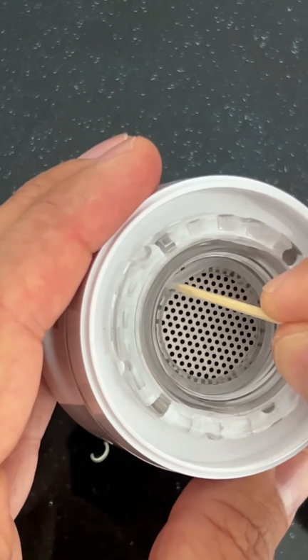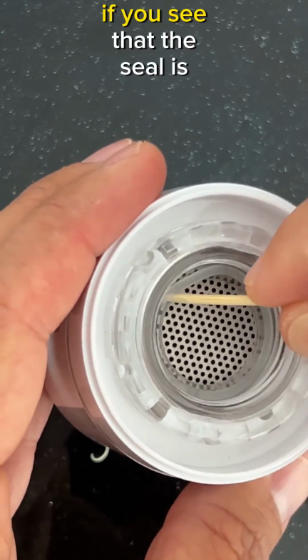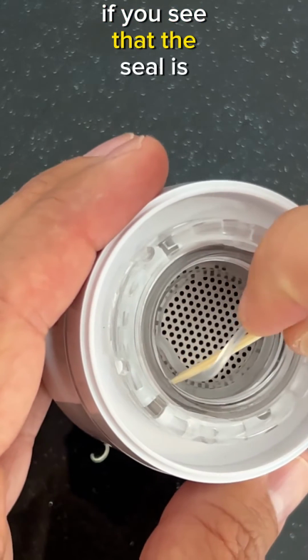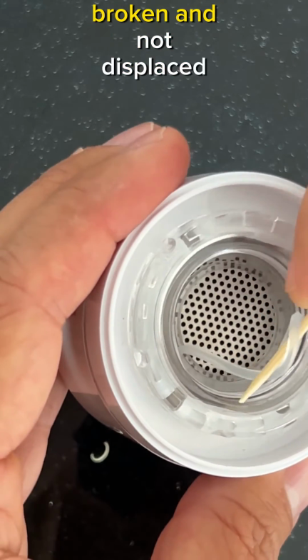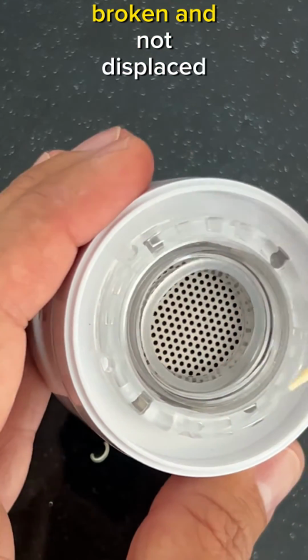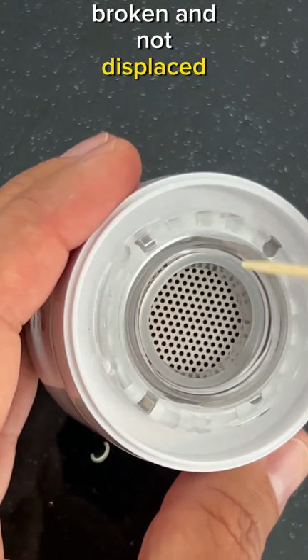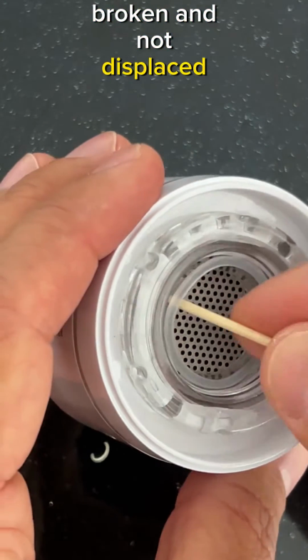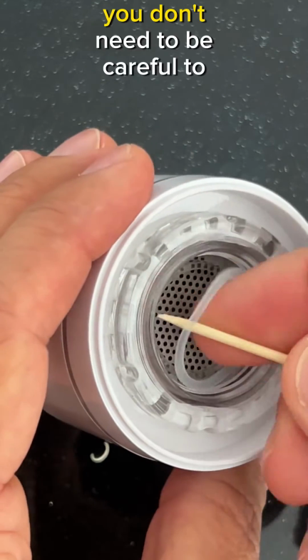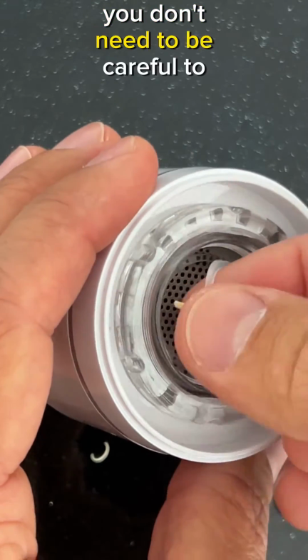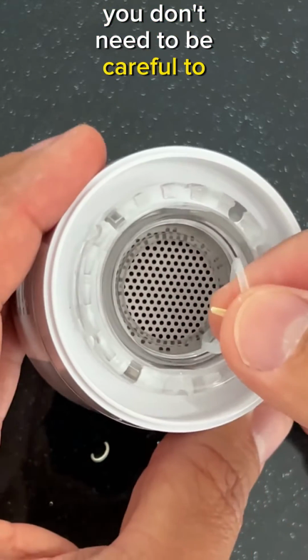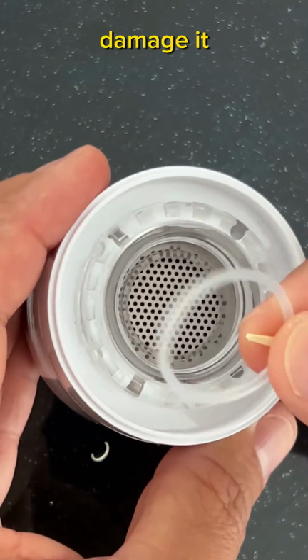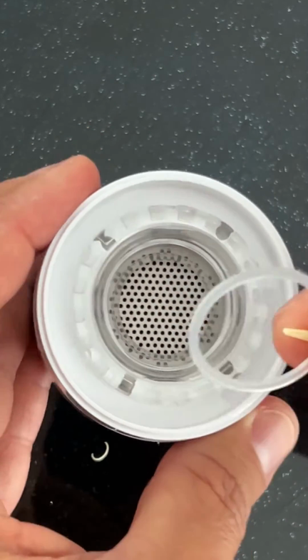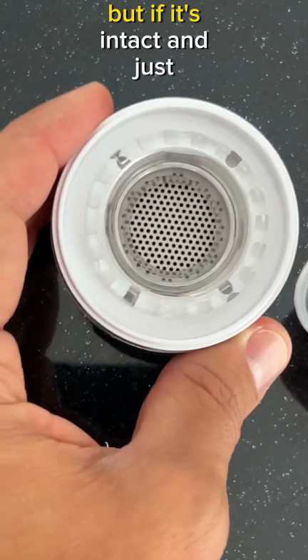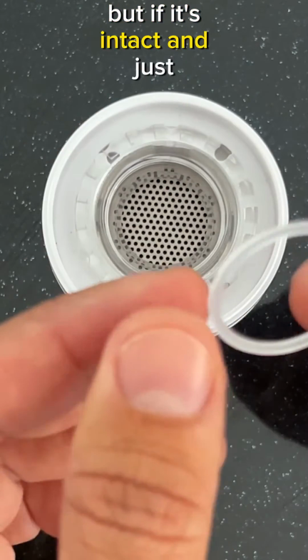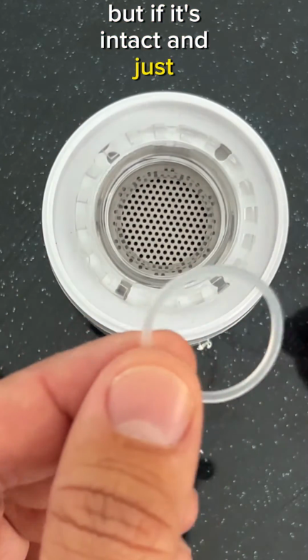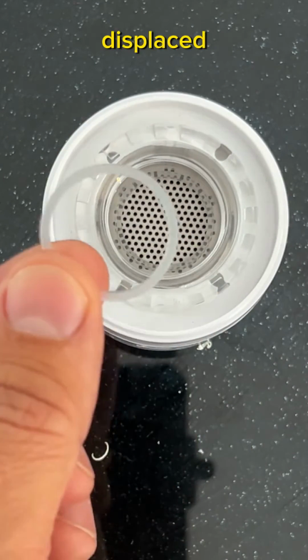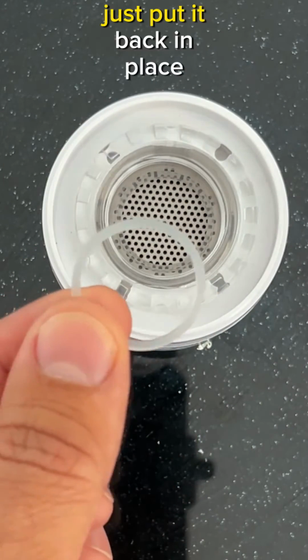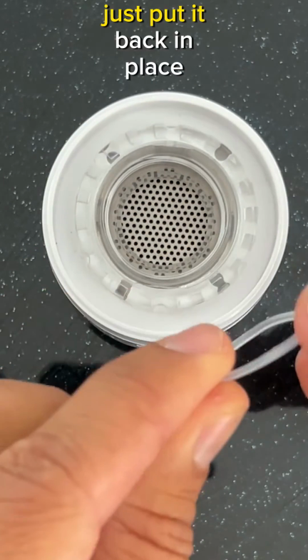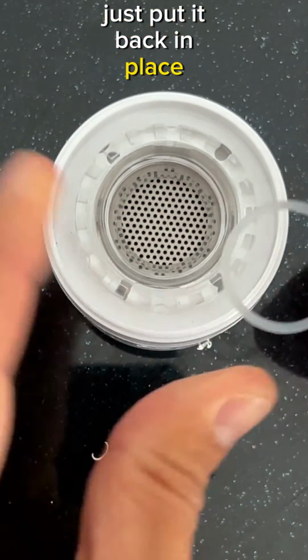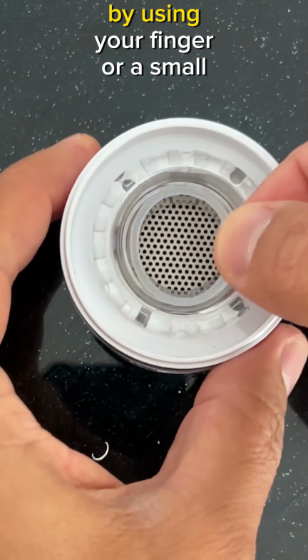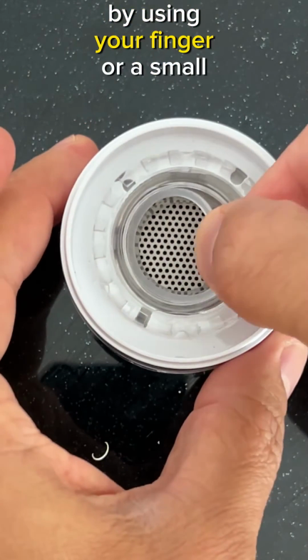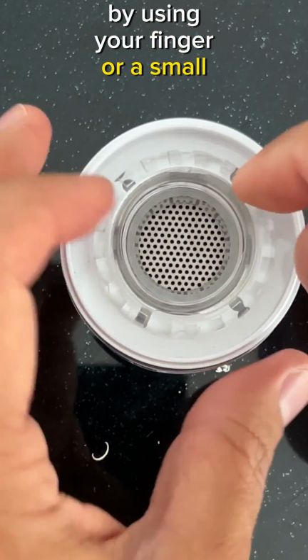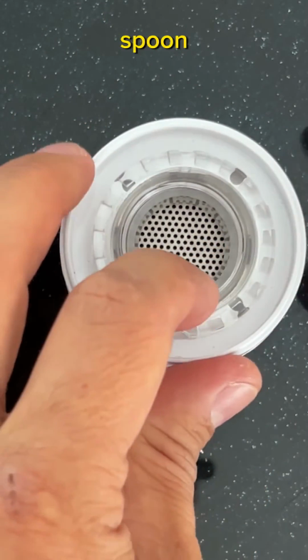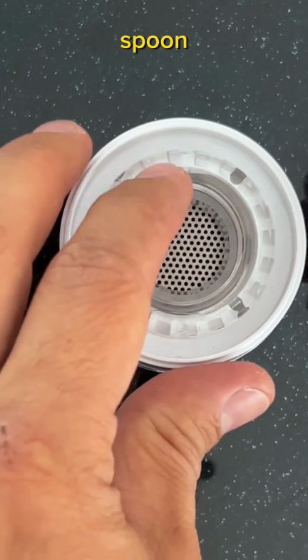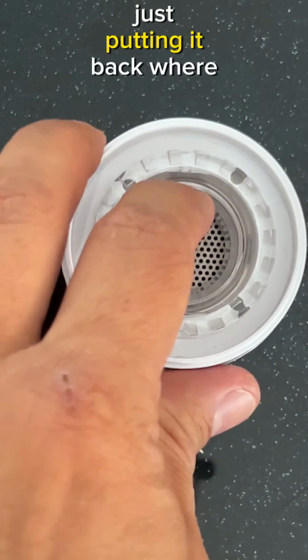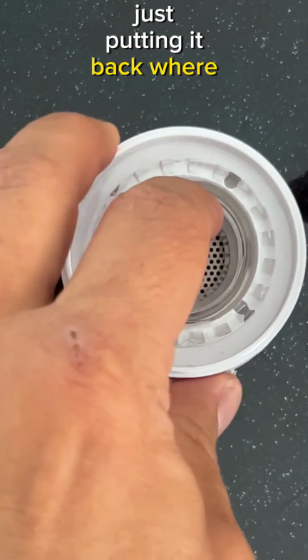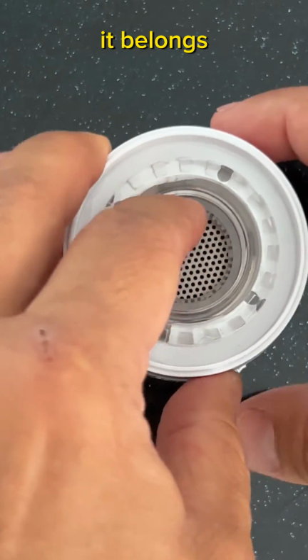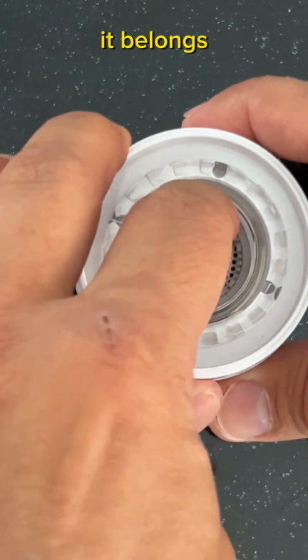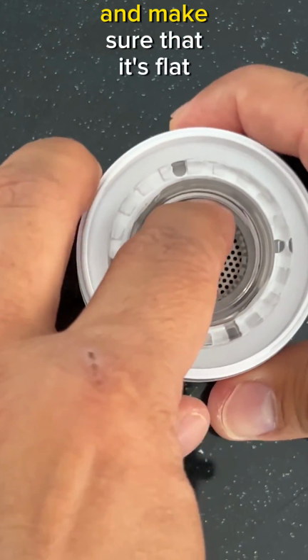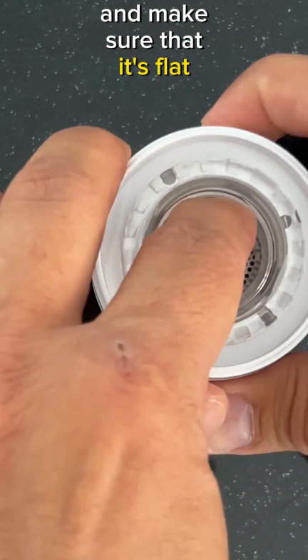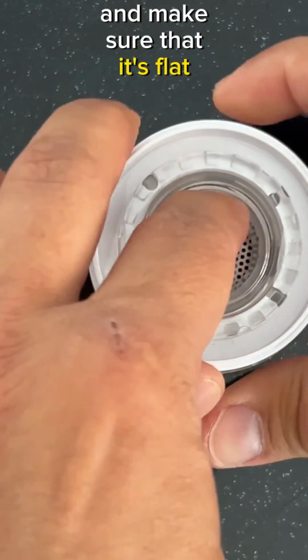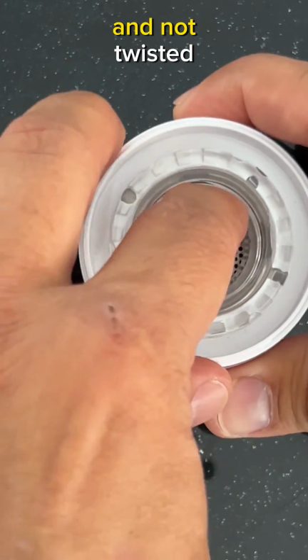If you see that the seal is broken and not displaced, you don't need to be careful about damaging it. But if it's intact and just displaced, just put it back in place using your finger or a small spoon, putting it back where it belongs, and make sure that it's flat and not twisted.